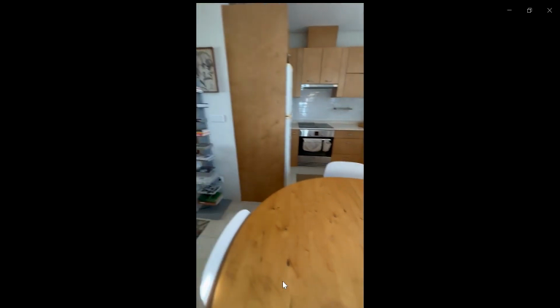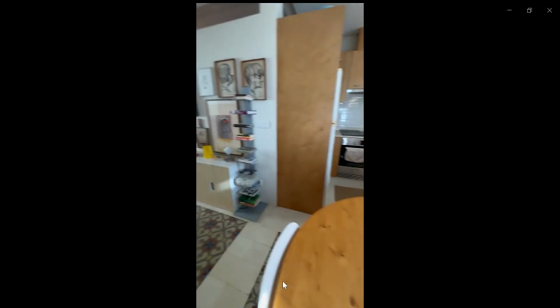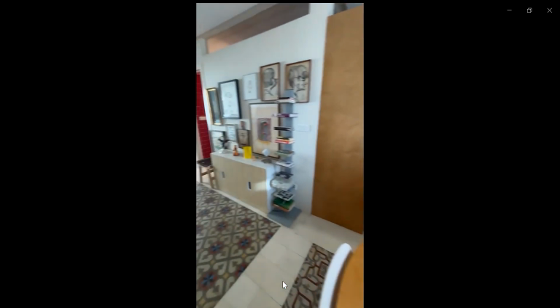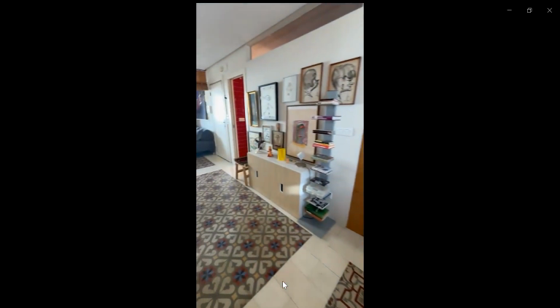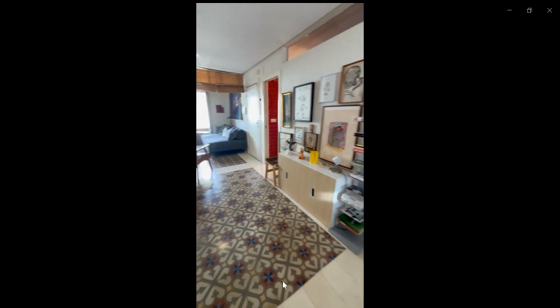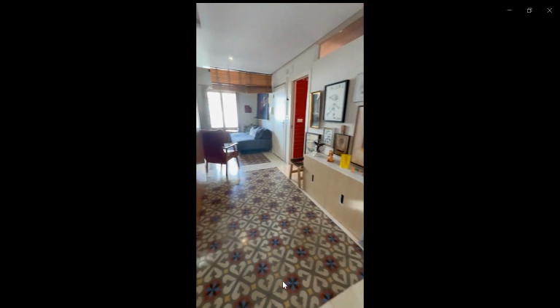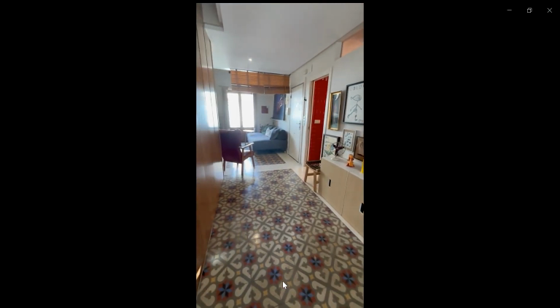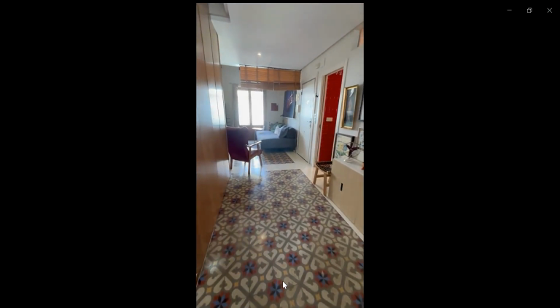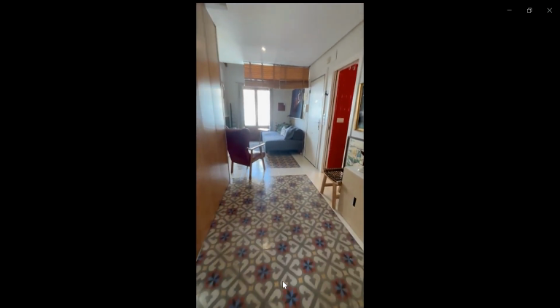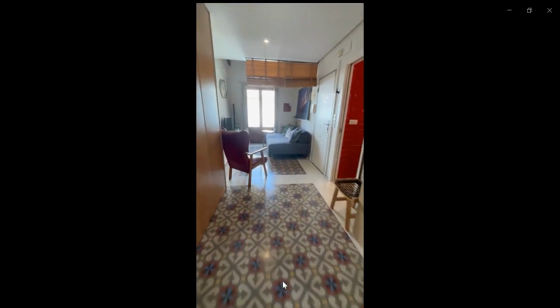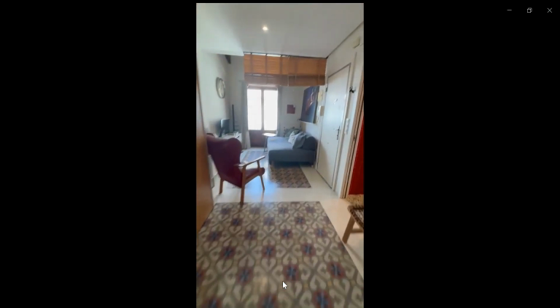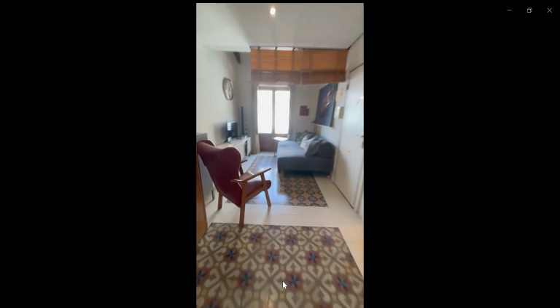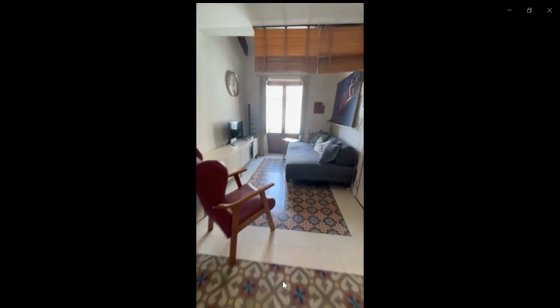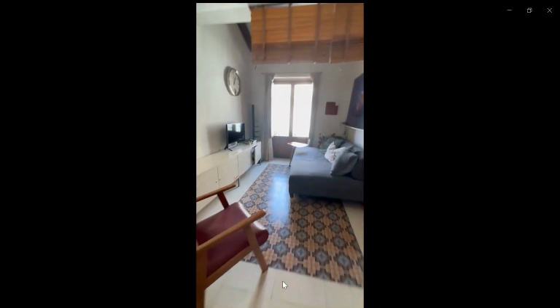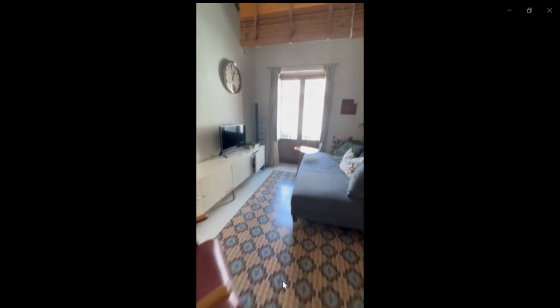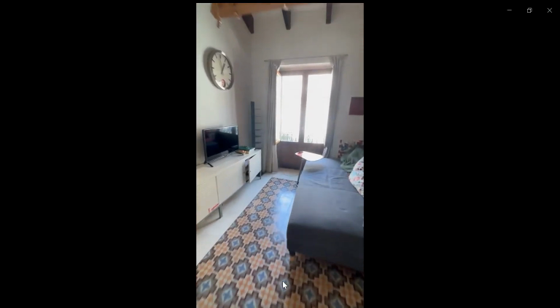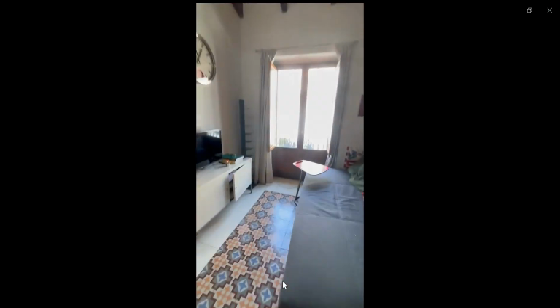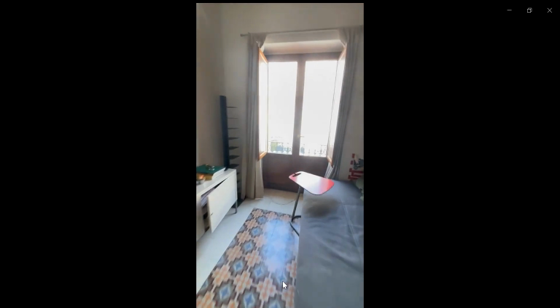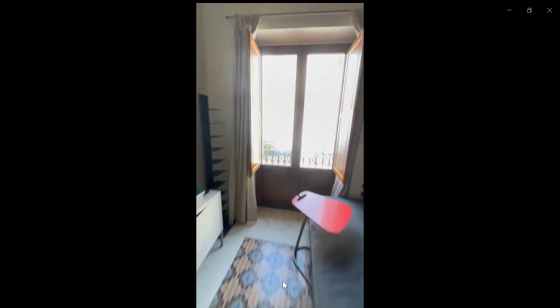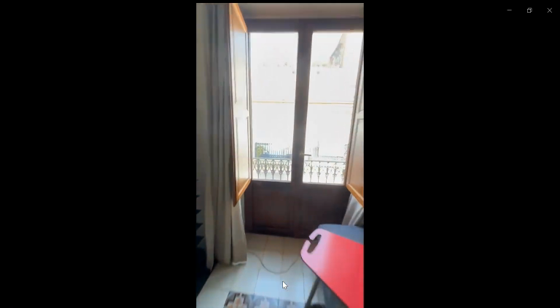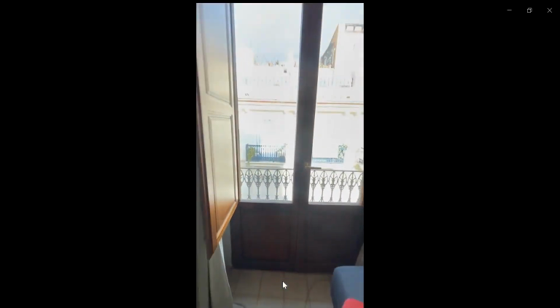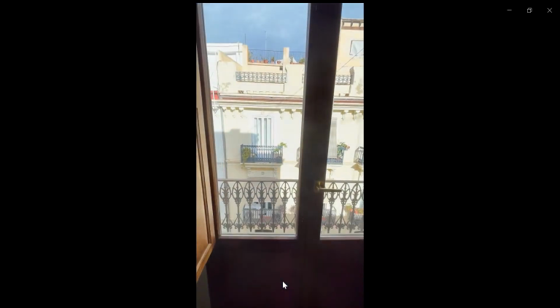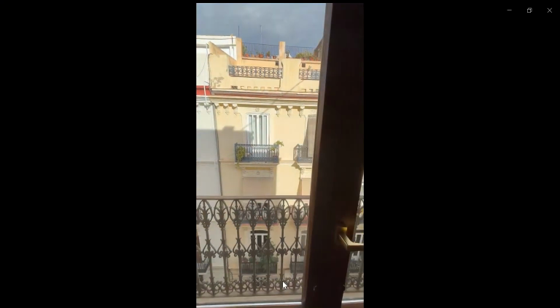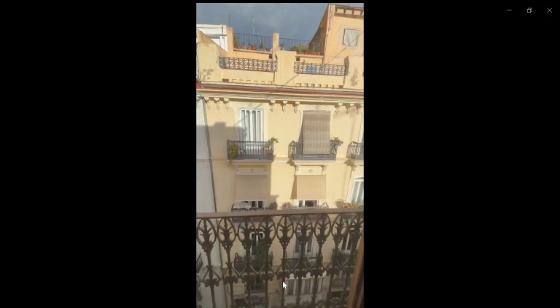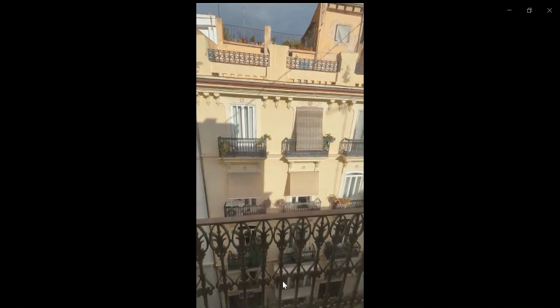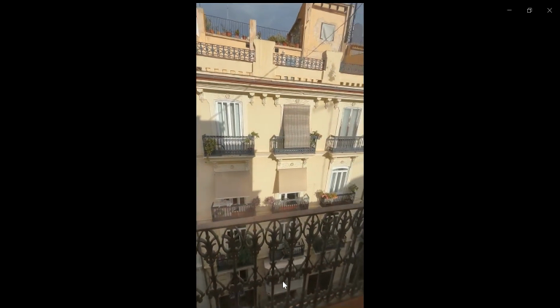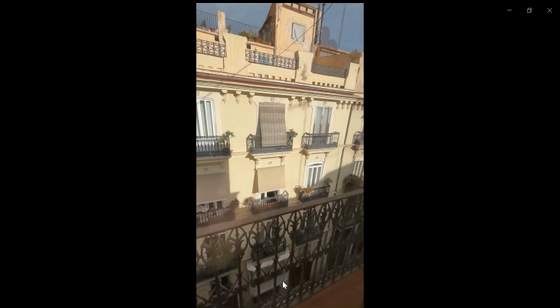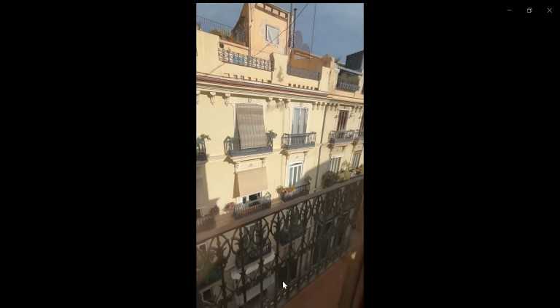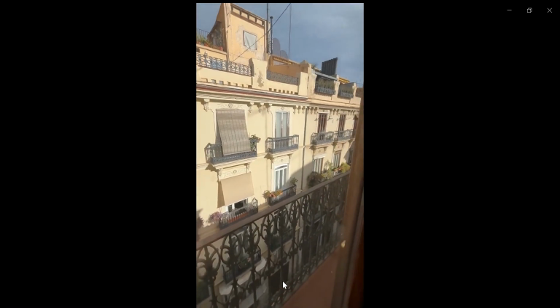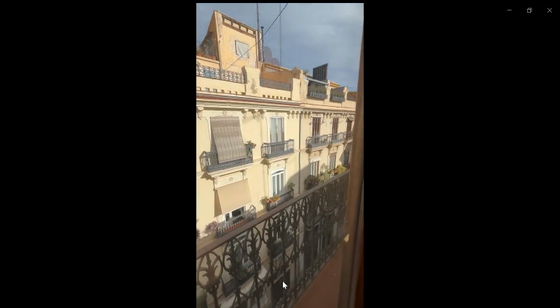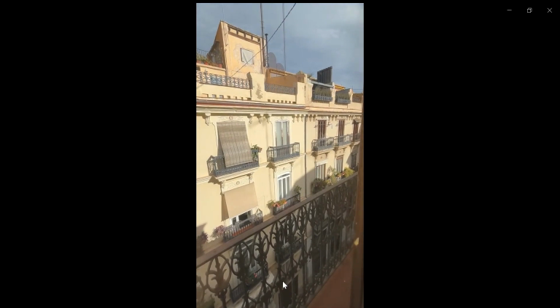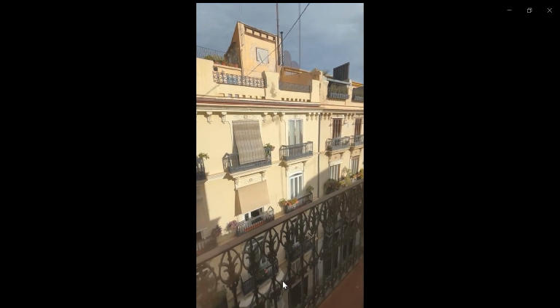you have a washing machine and over here you have the living space where you have the couch, you have a TV, you have a balcony, and these are the views from the balcony.